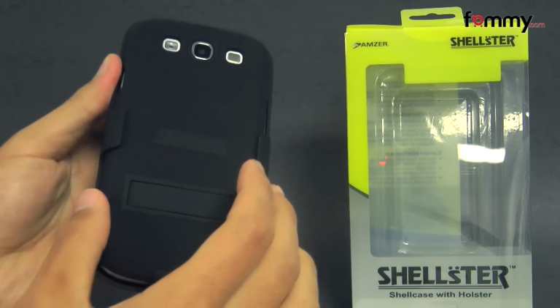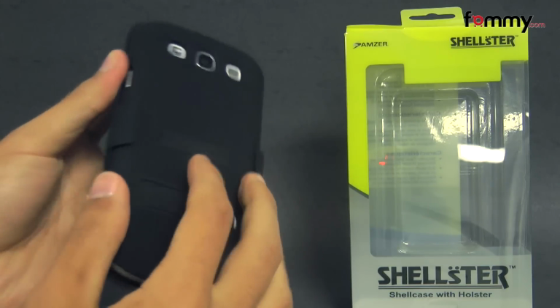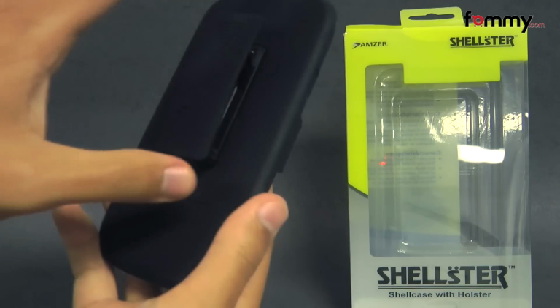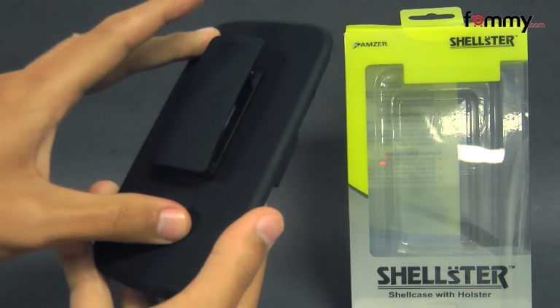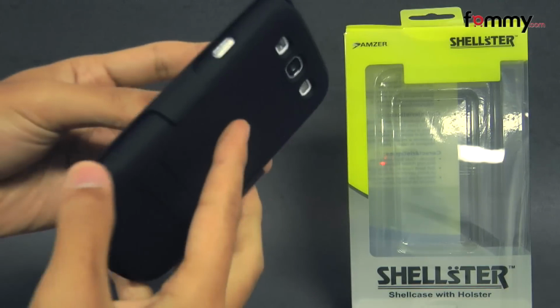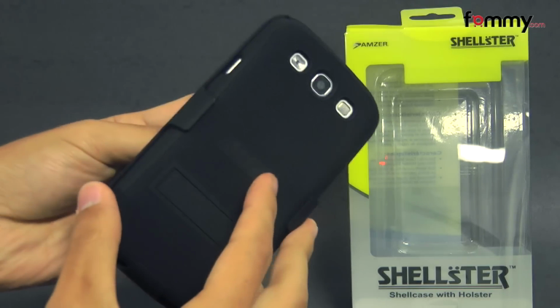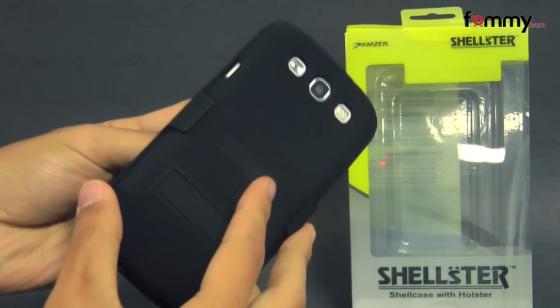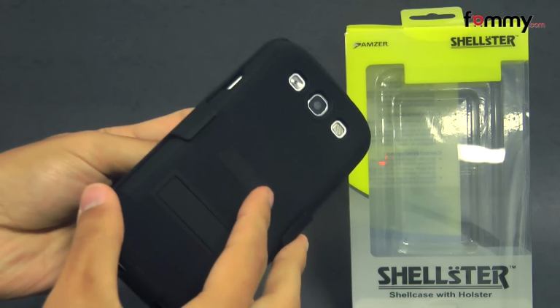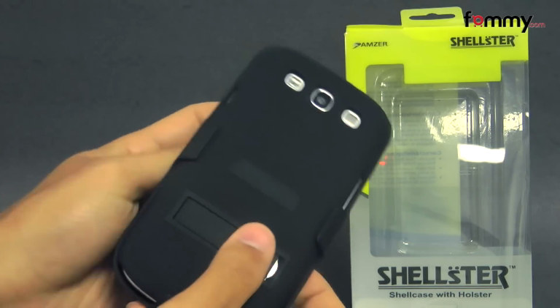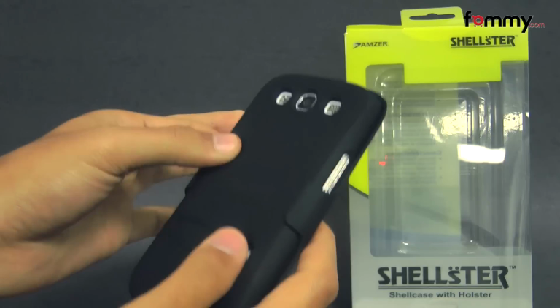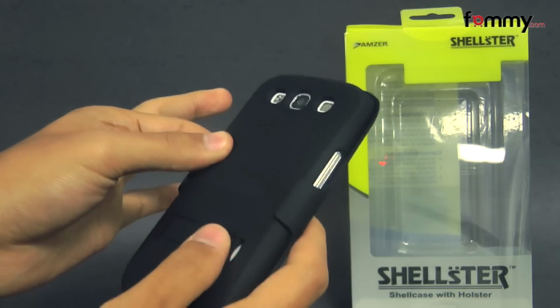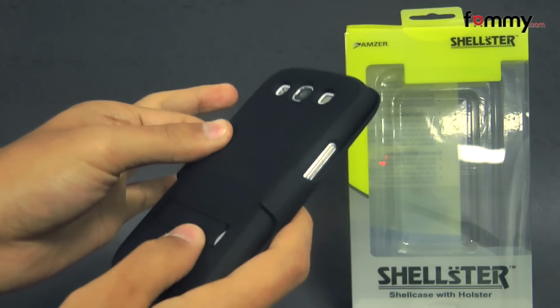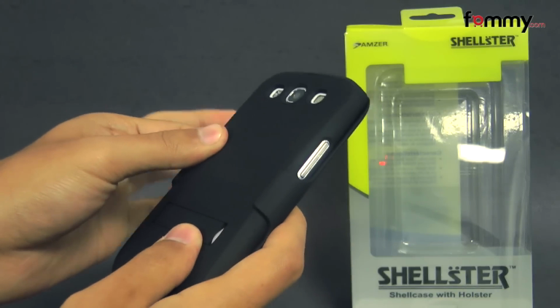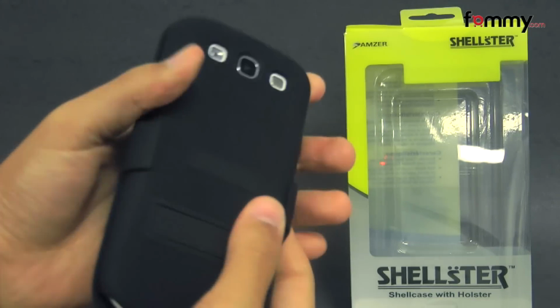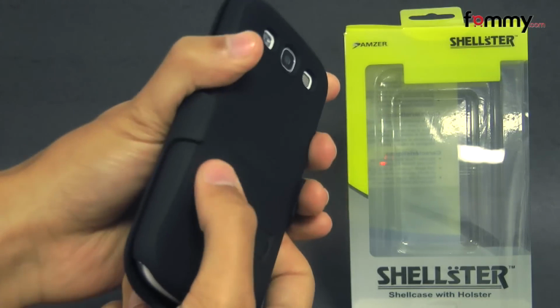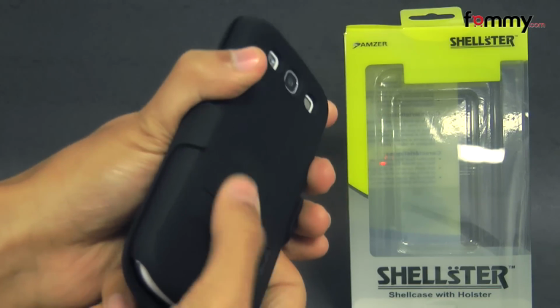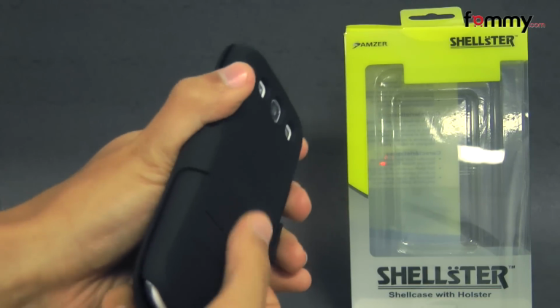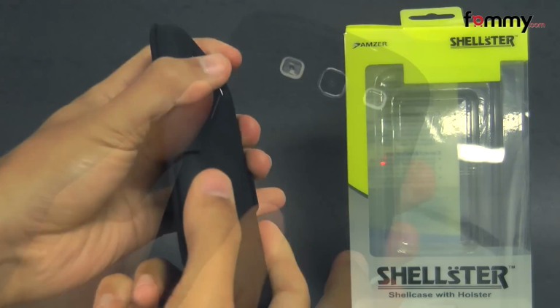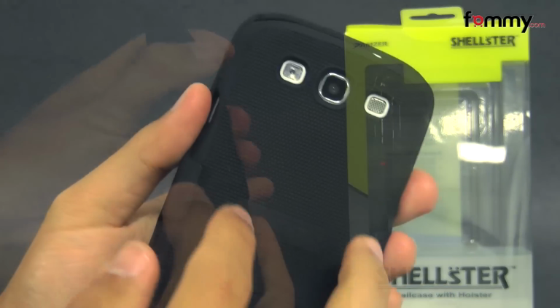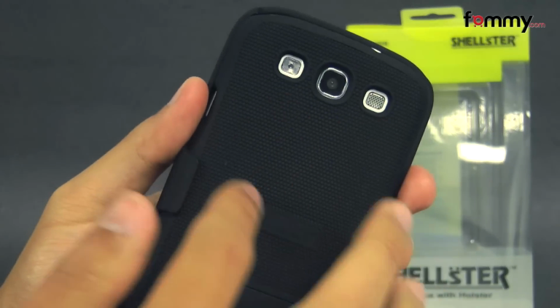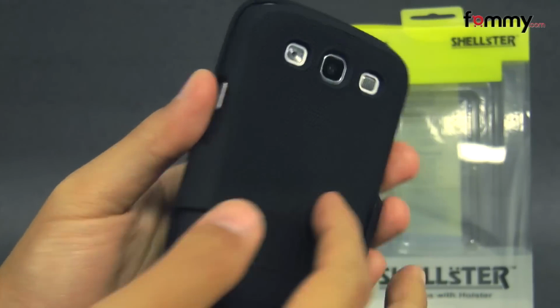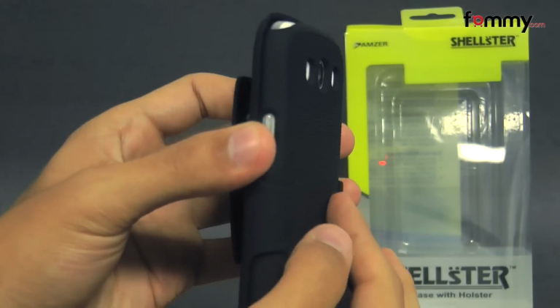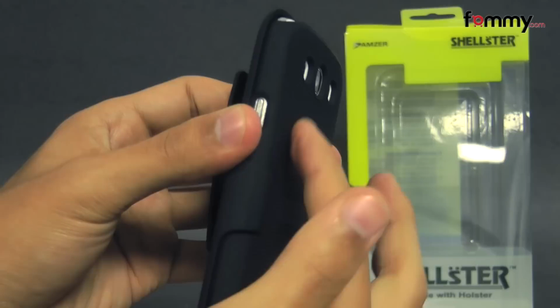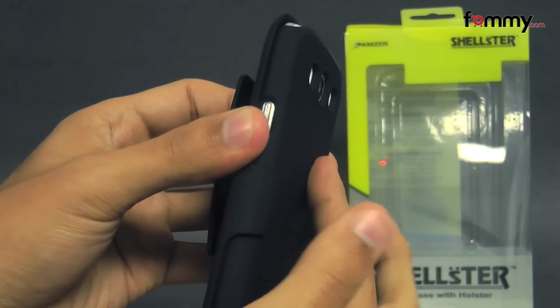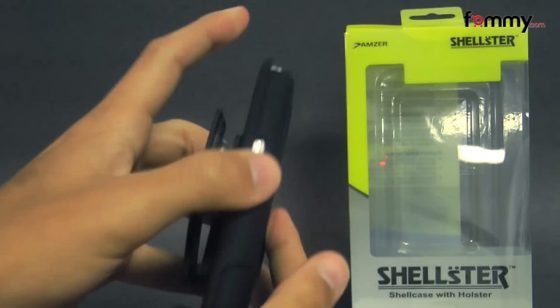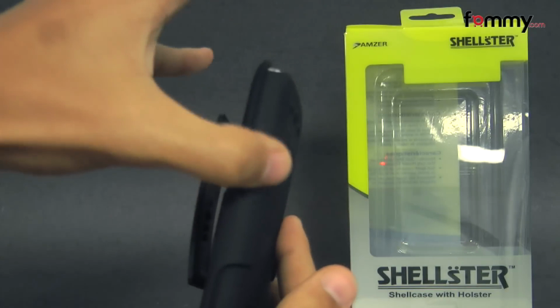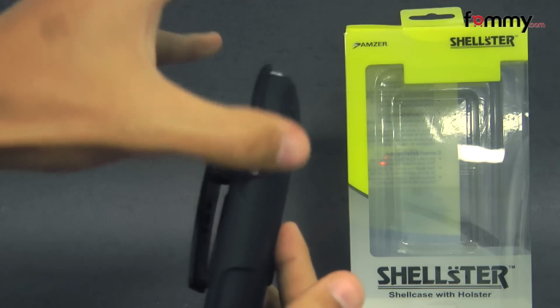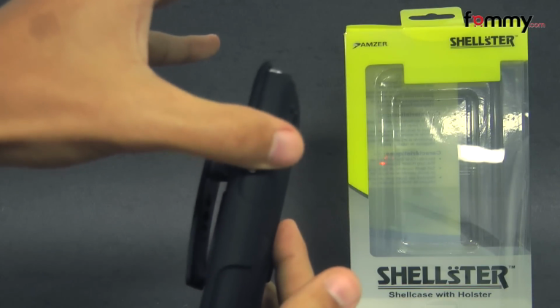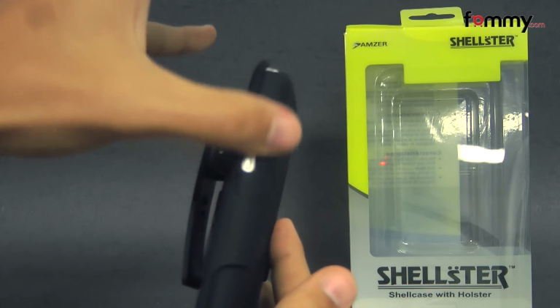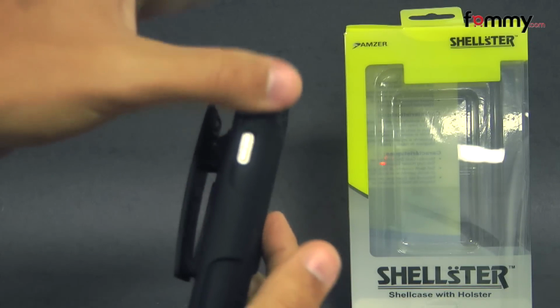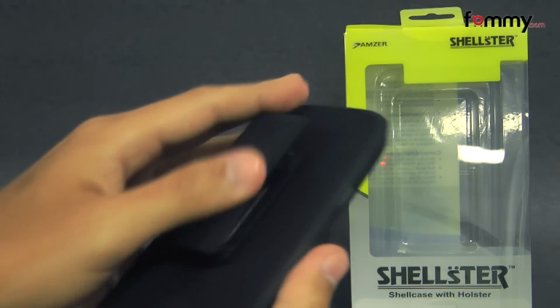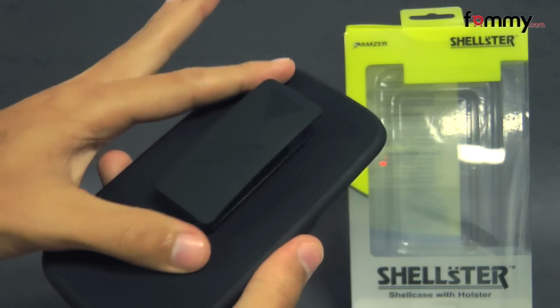The combo includes both the case and the holster, which are made with polycarbonate, but they're coated in a soft rubberized finish, which makes it feel soft and easy to grip. It has a unique dotted texture, and the case protects the entire back and sides of your device, while the holster will protect the touch screen.